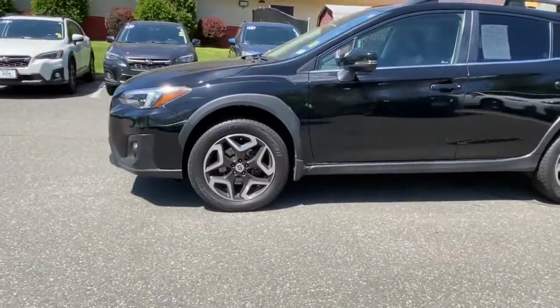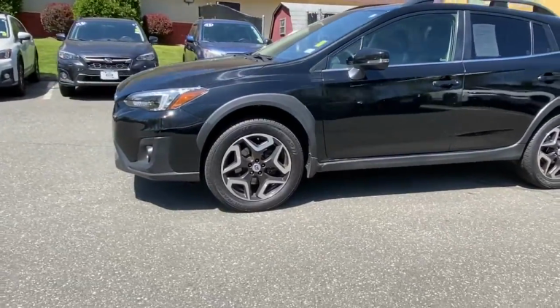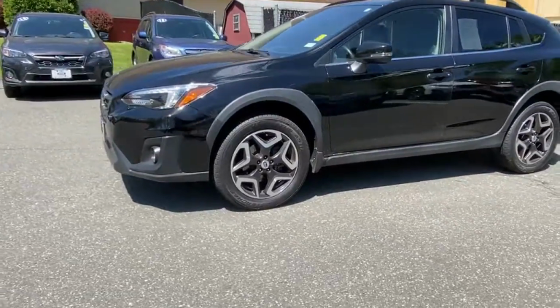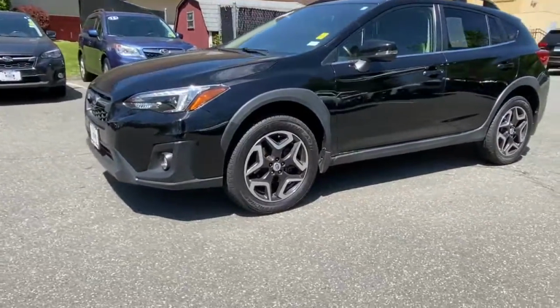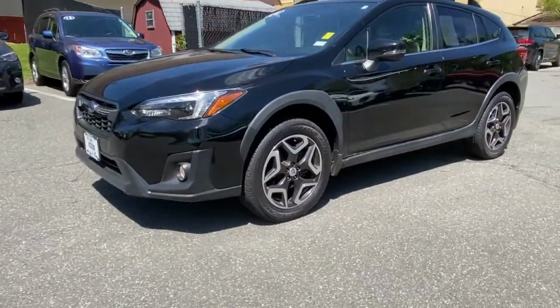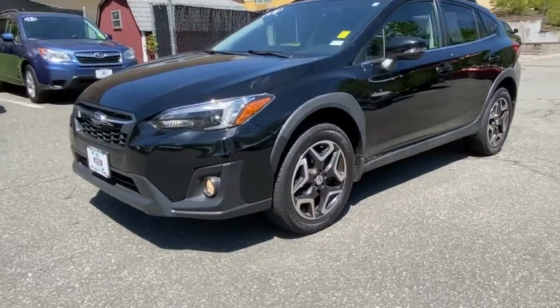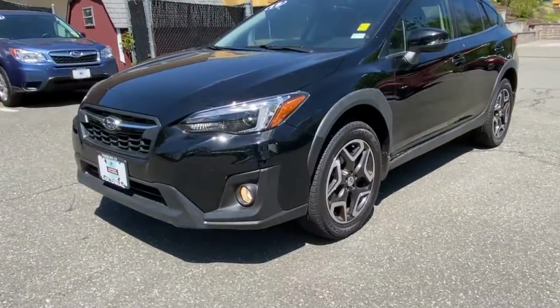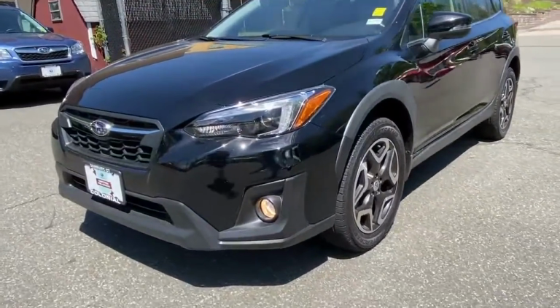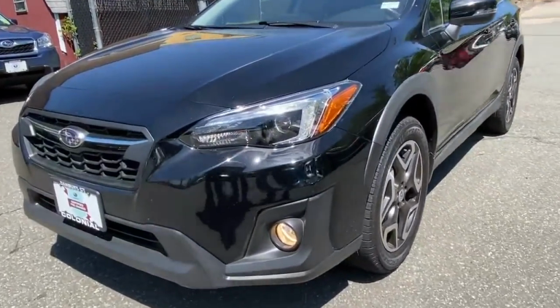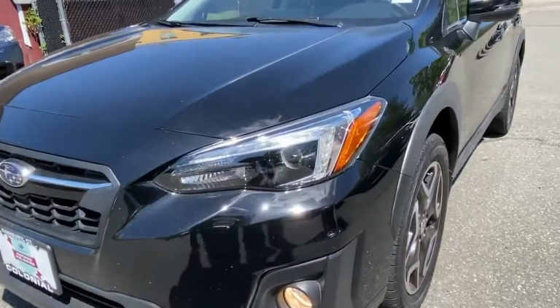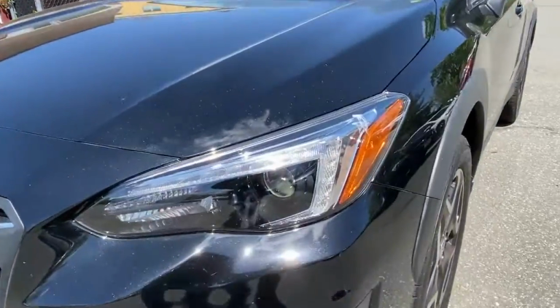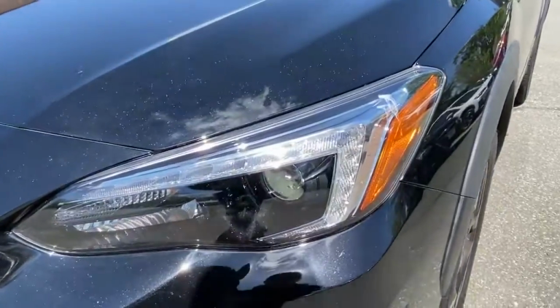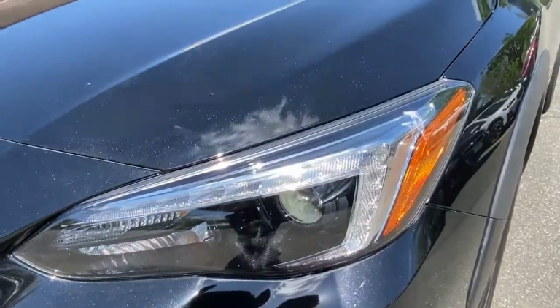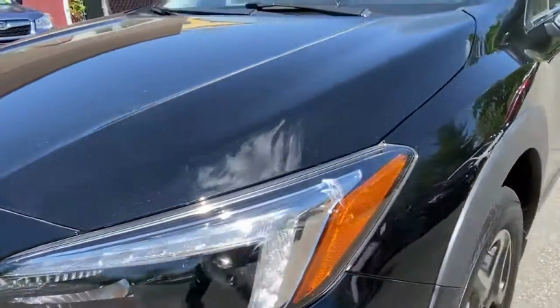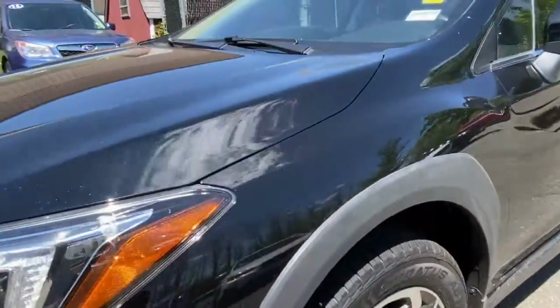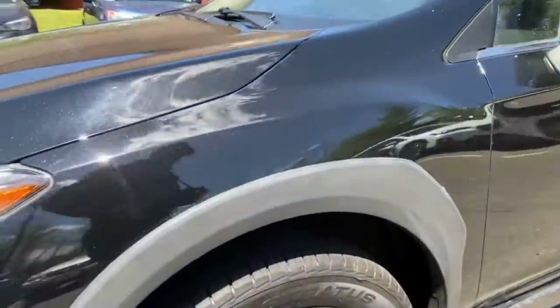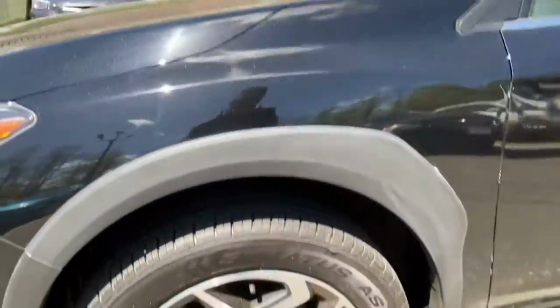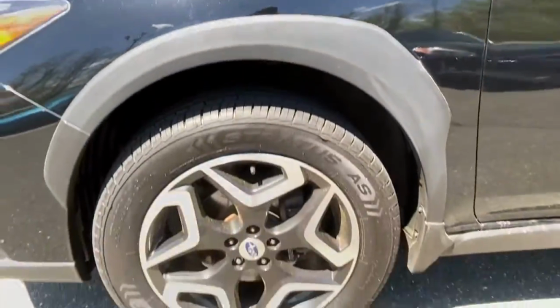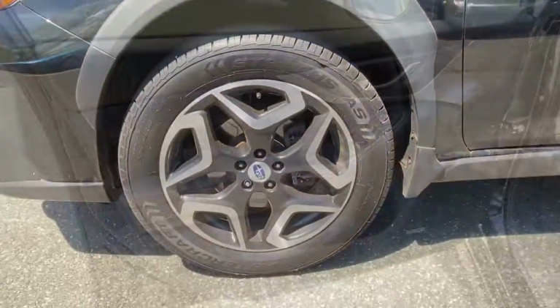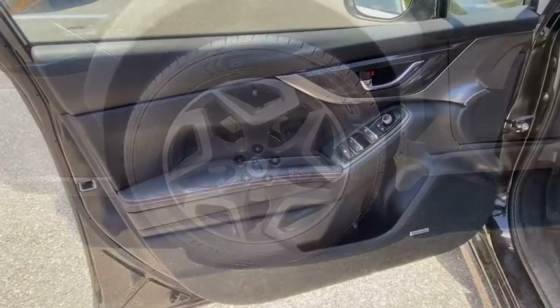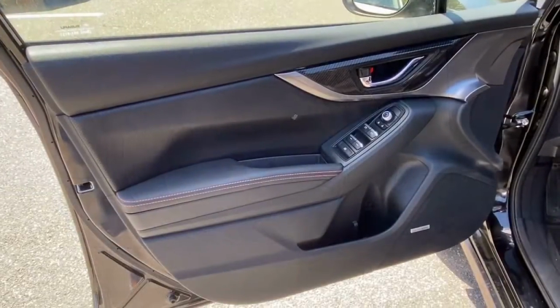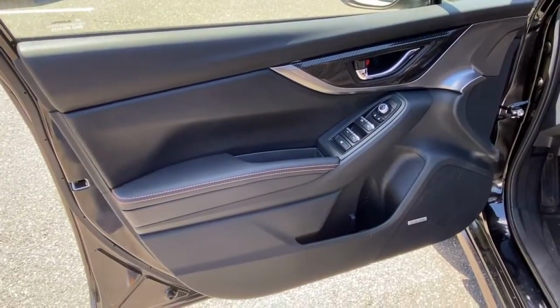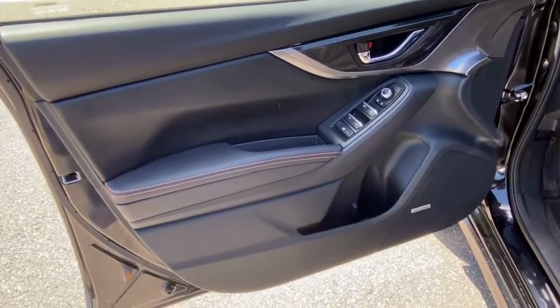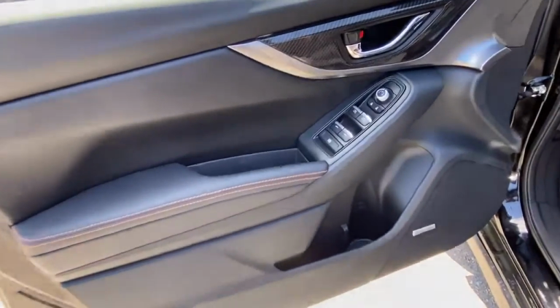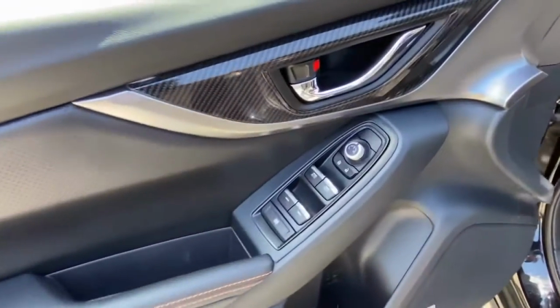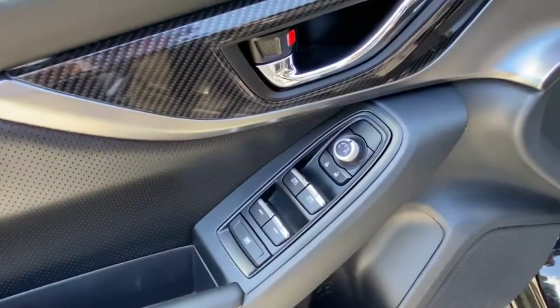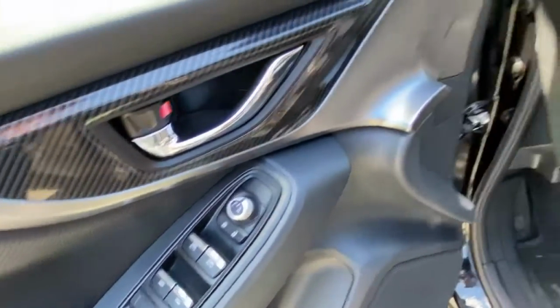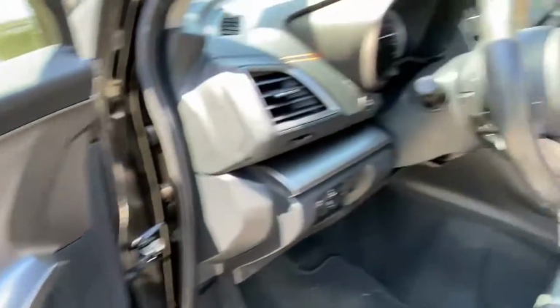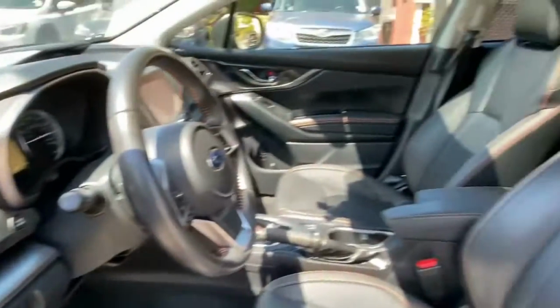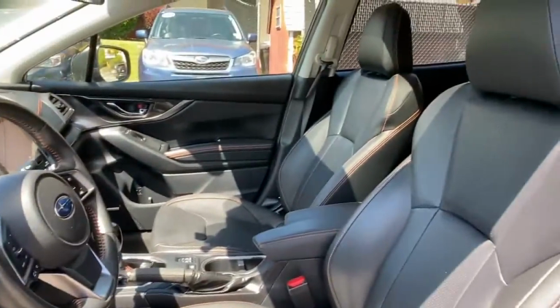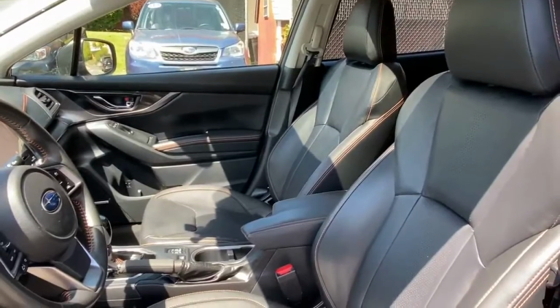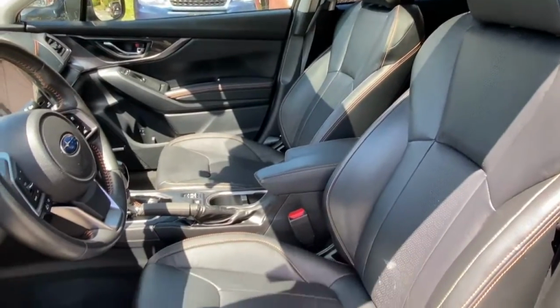These are just some of the great options this vehicle comes with: keyless entry, satellite radio, leather steering wheel, rear spoiler, traction control, intermittent wipers, cruise control, power windows, CD player, and climate control.